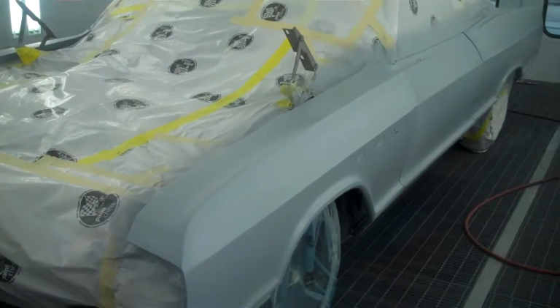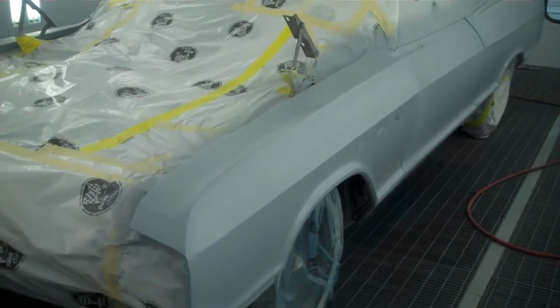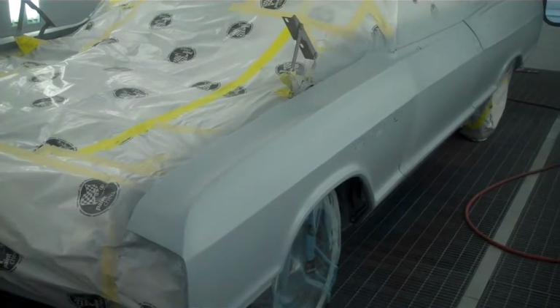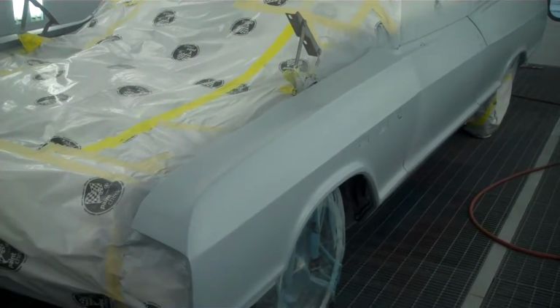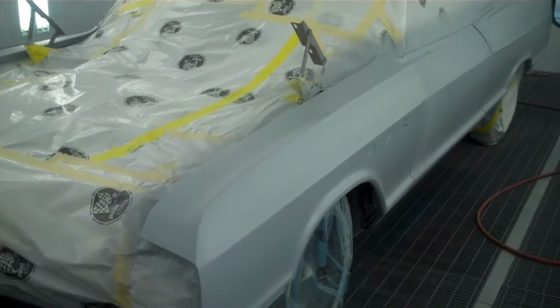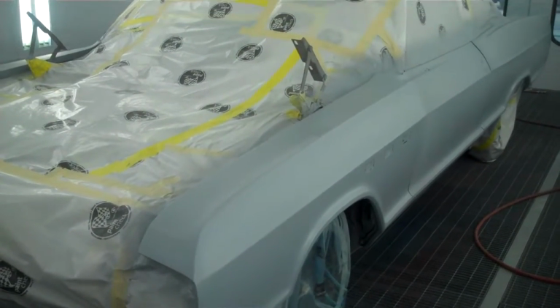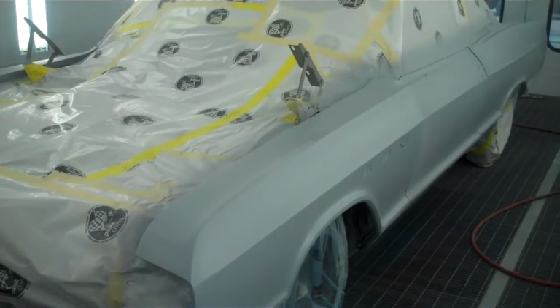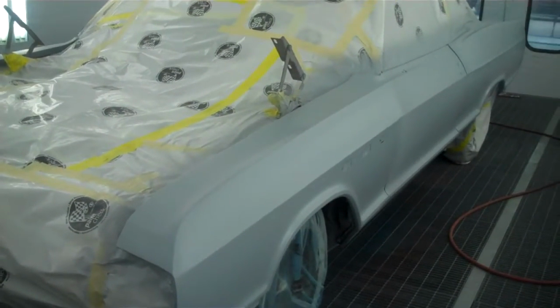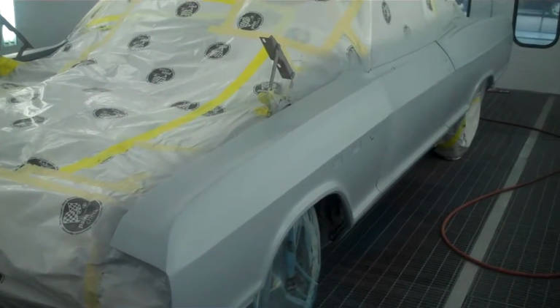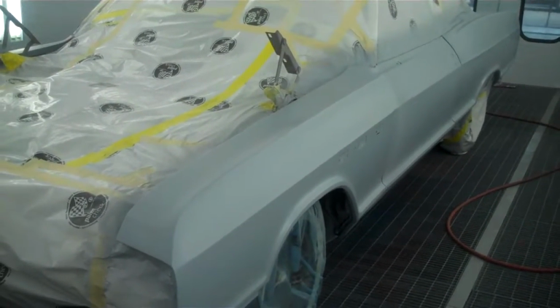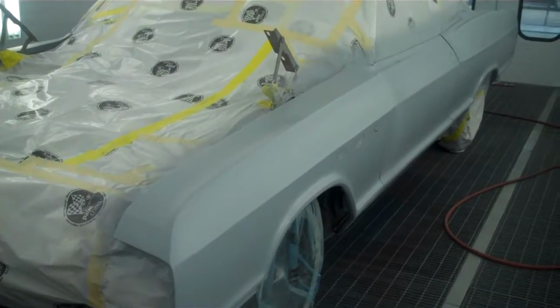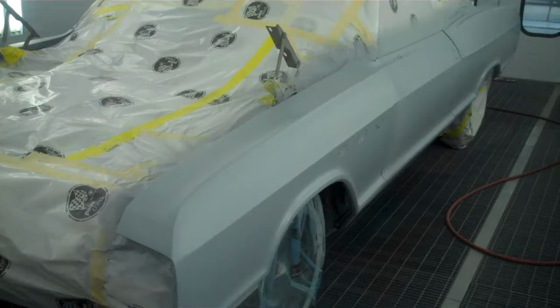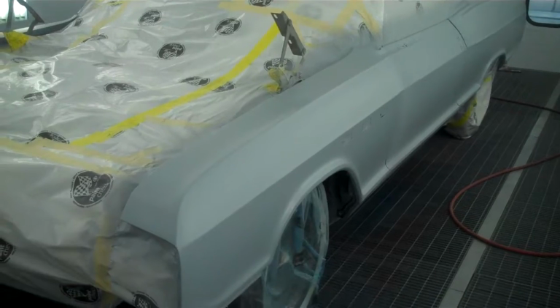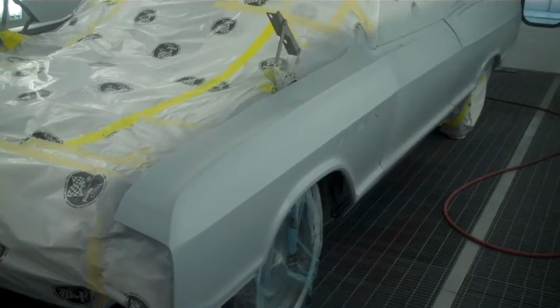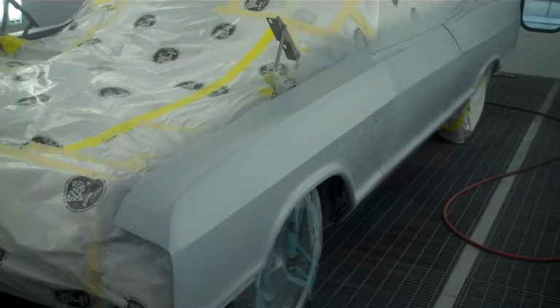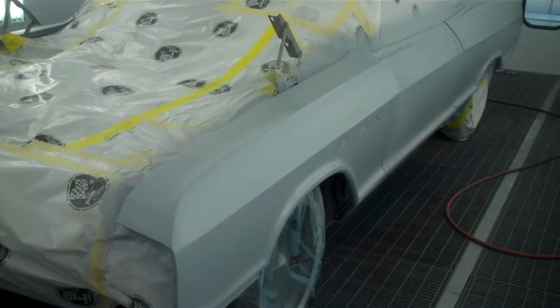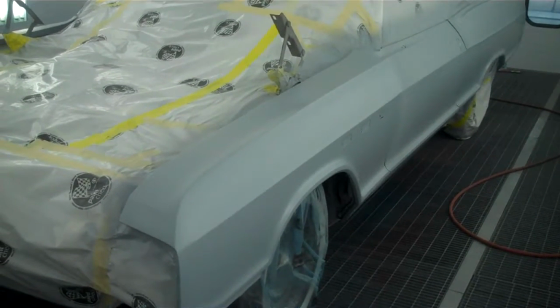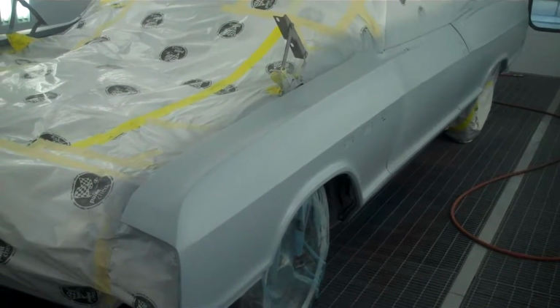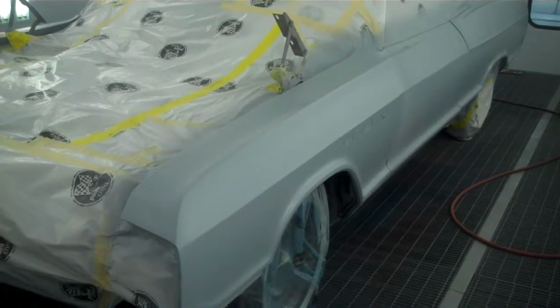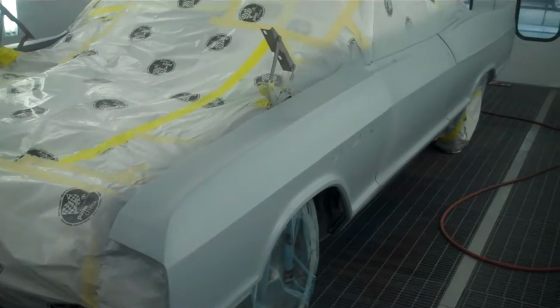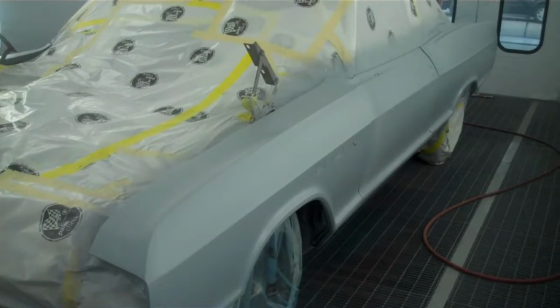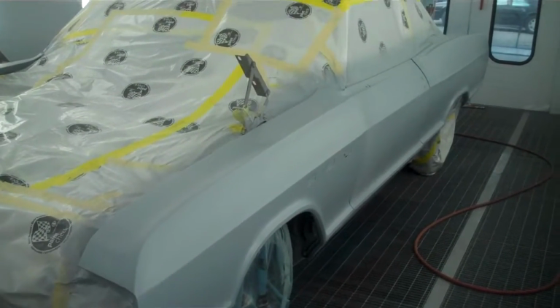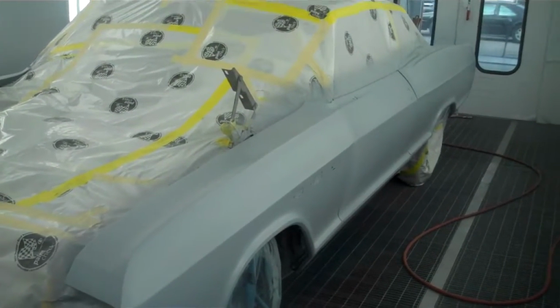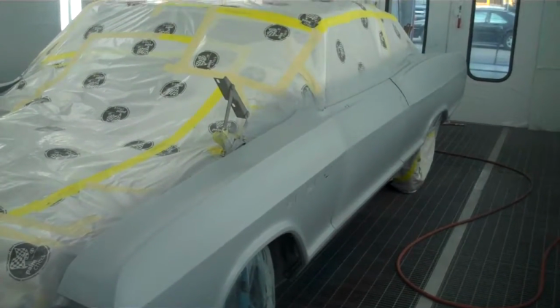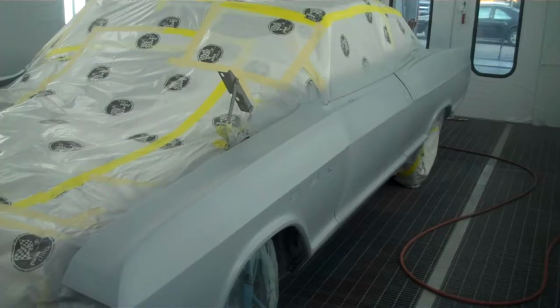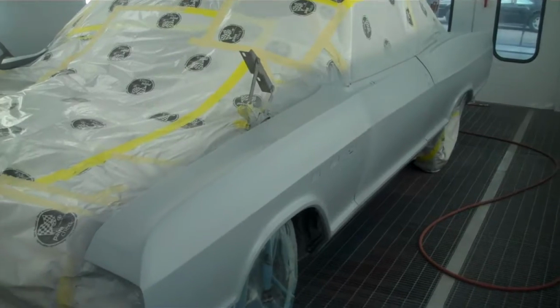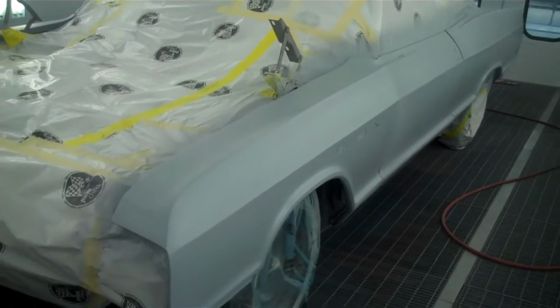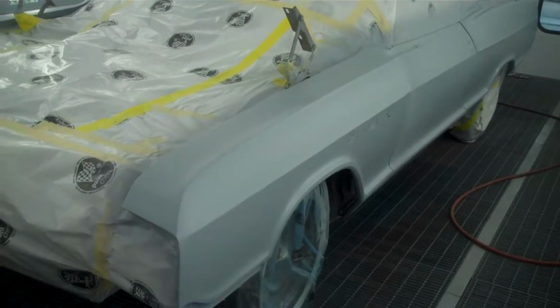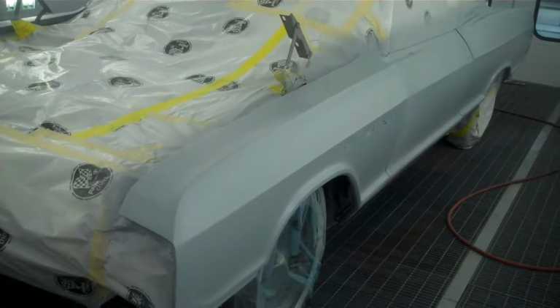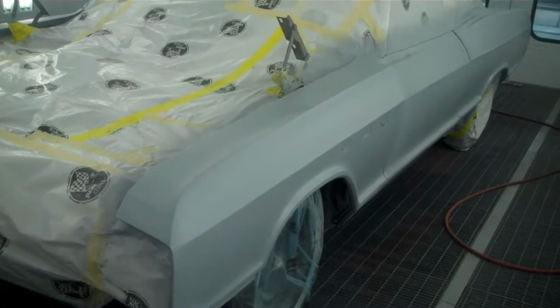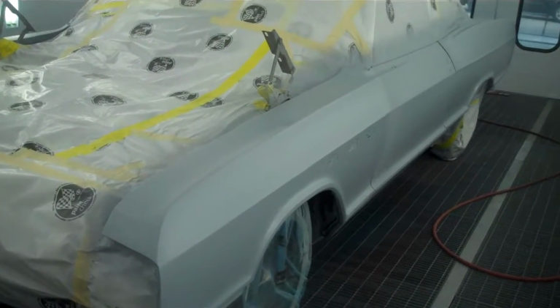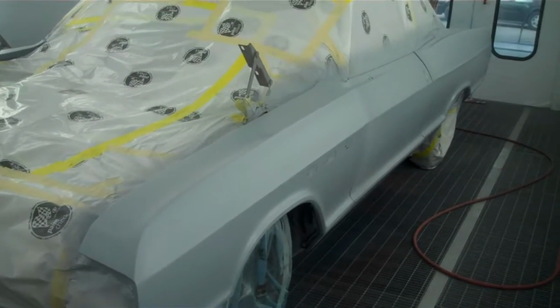Here we are. Ultimate Restoration LLC.com. Check it out. We have our Buick LeSabre here — Mr. Jack Stetson.